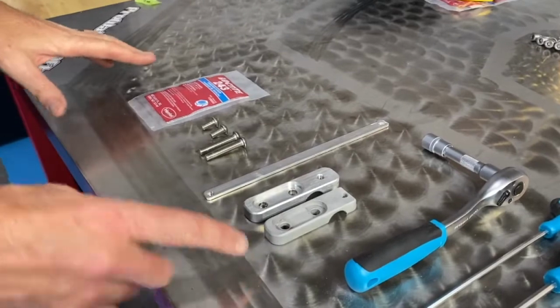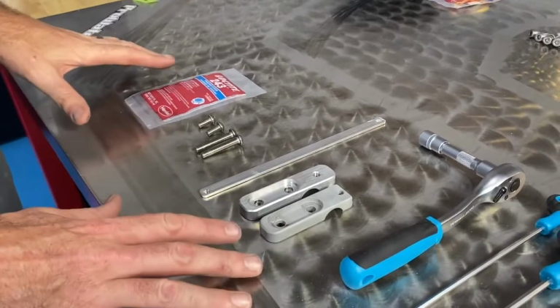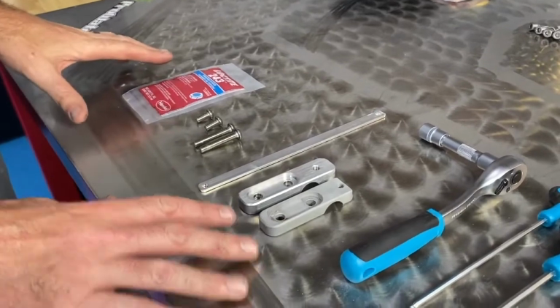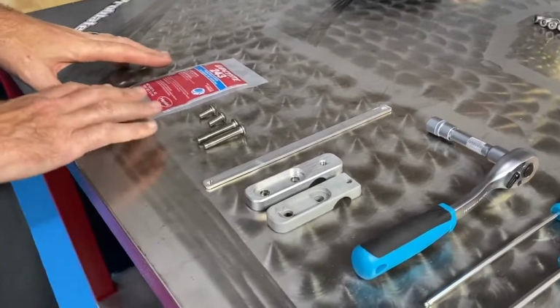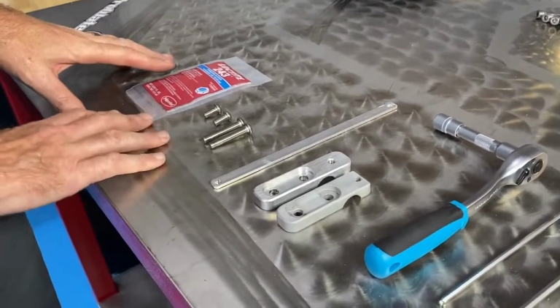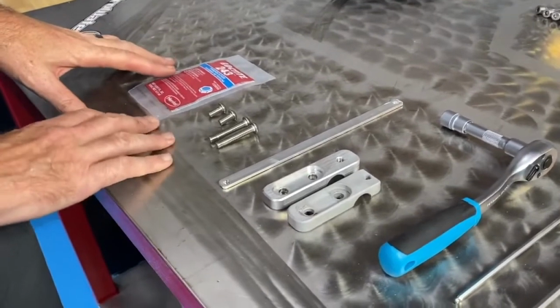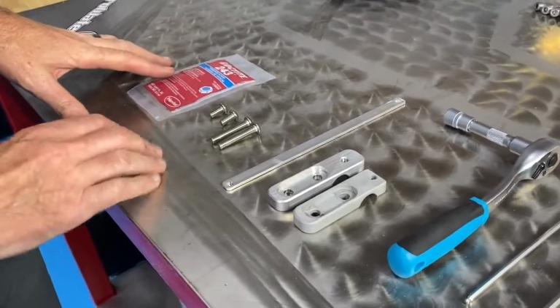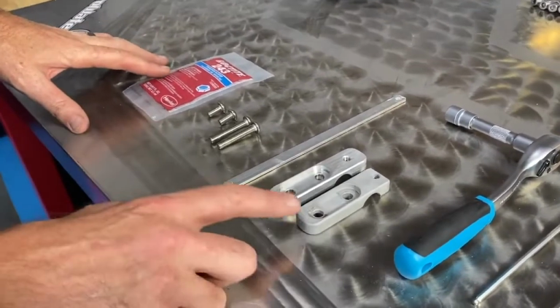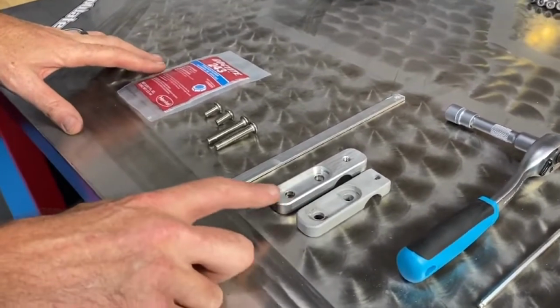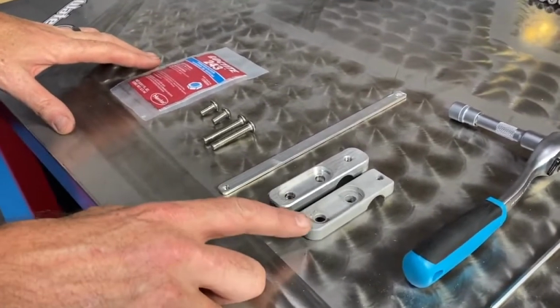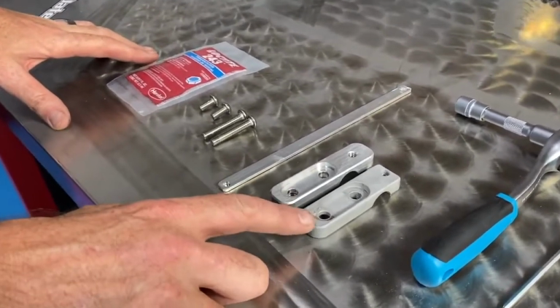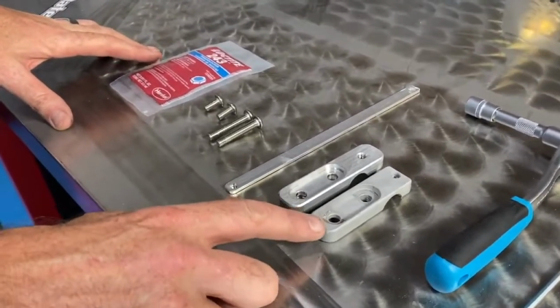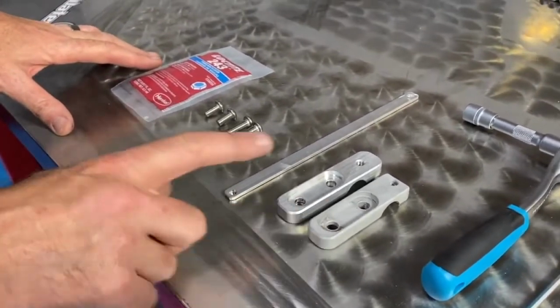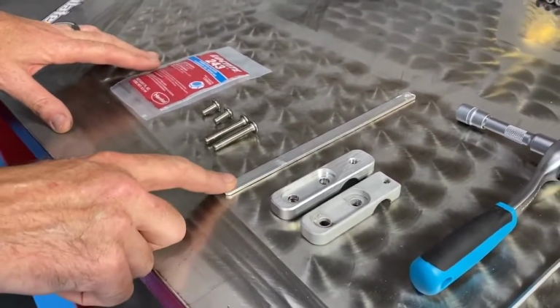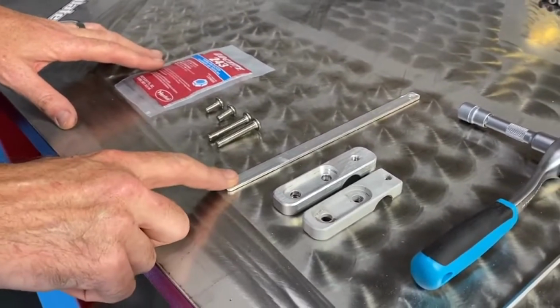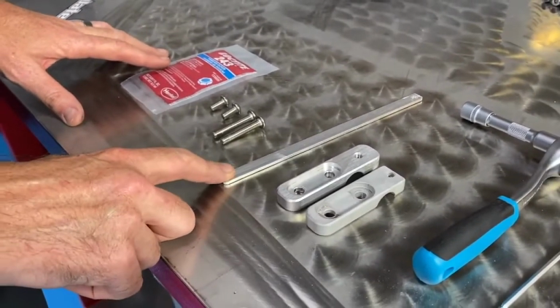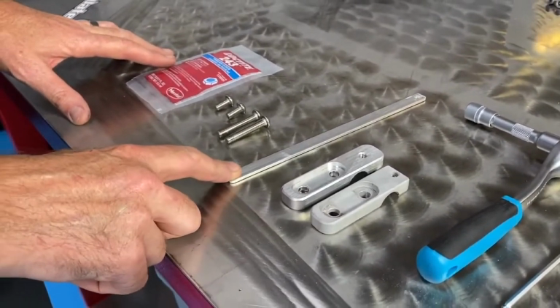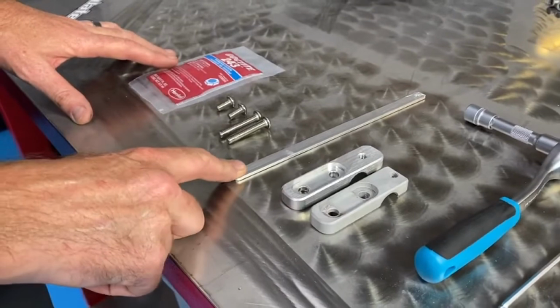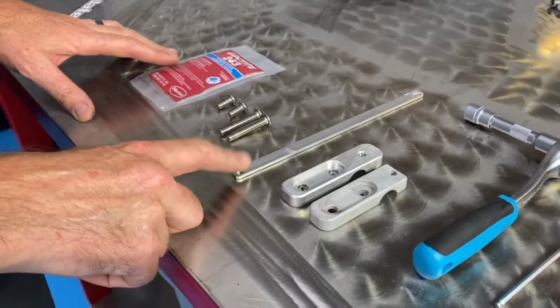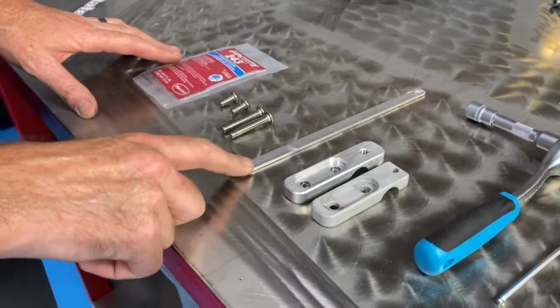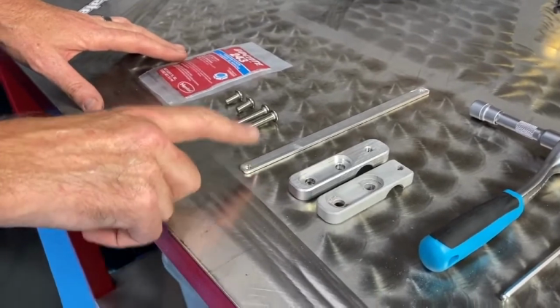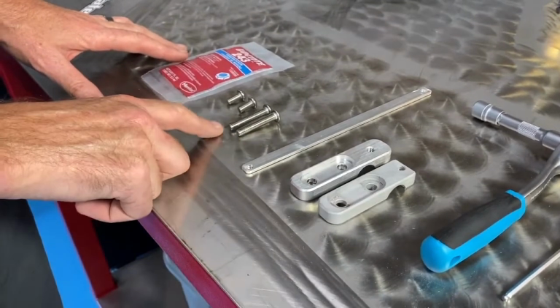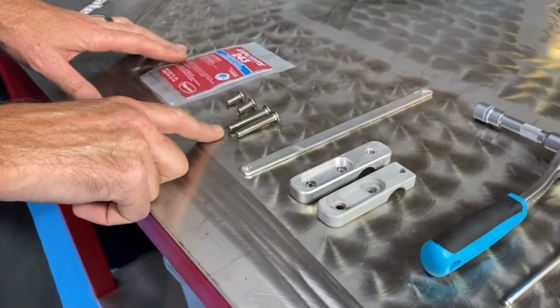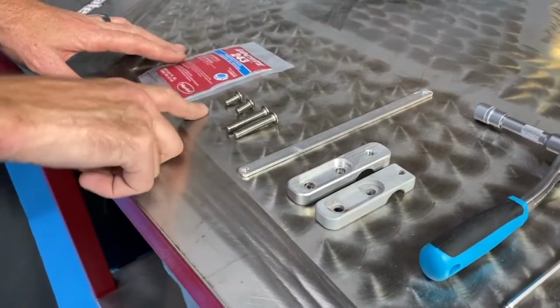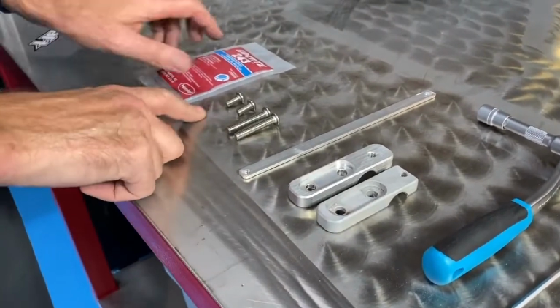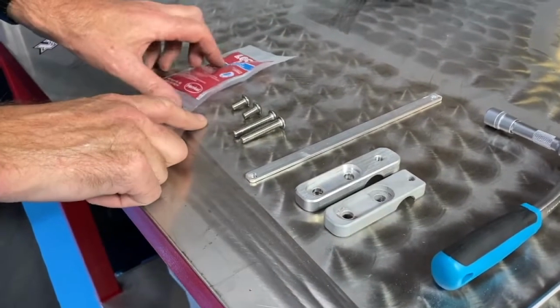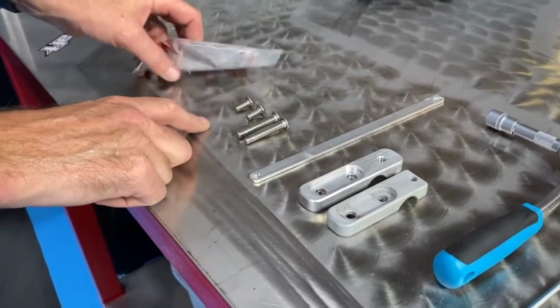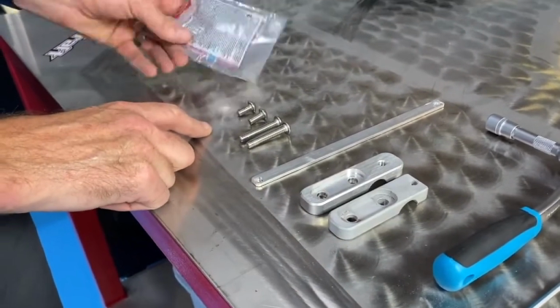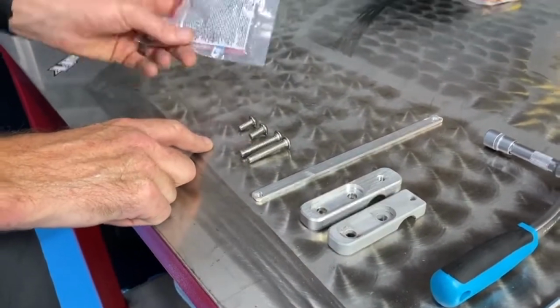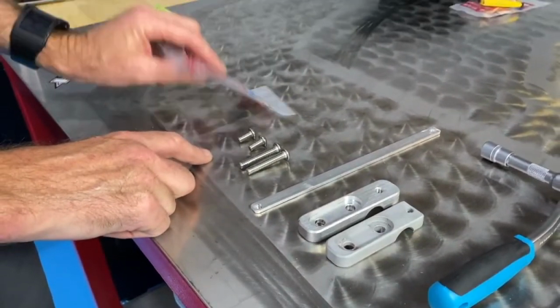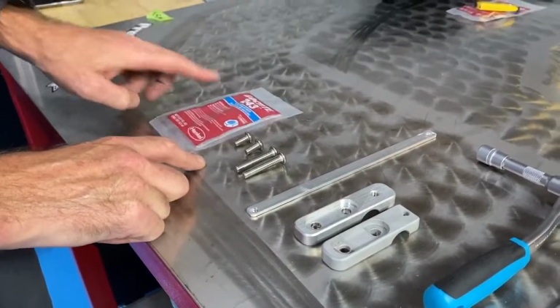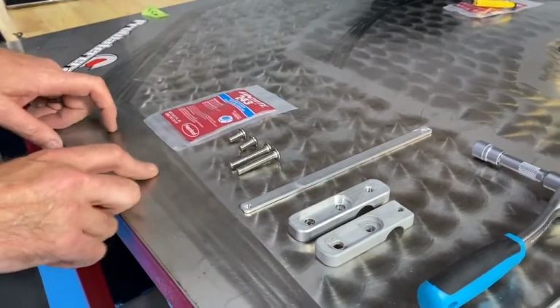Here's a look at what comes in the kit: these are the two relocator brackets, this is your new crossbar support pad, some hardware, and some Loctite.